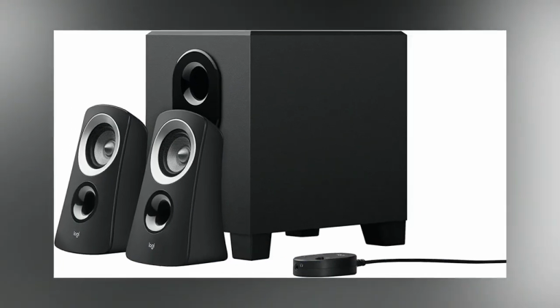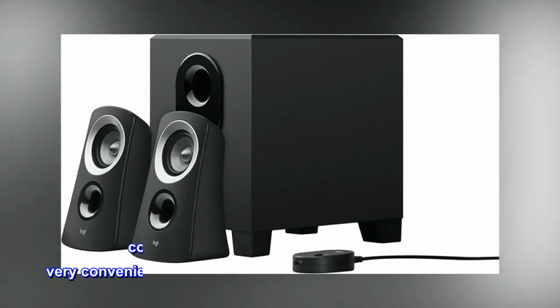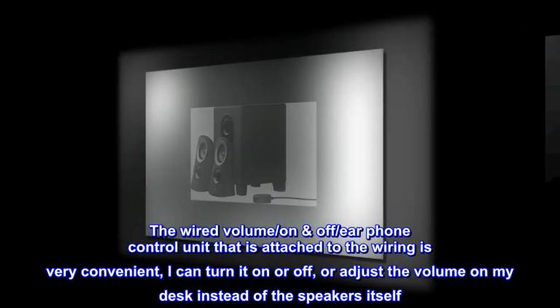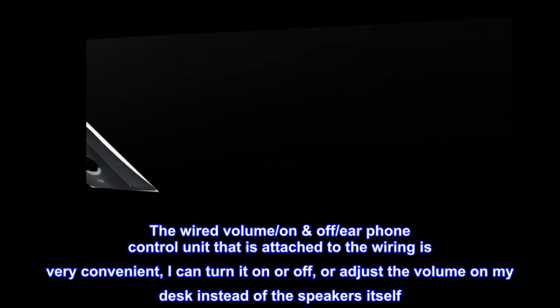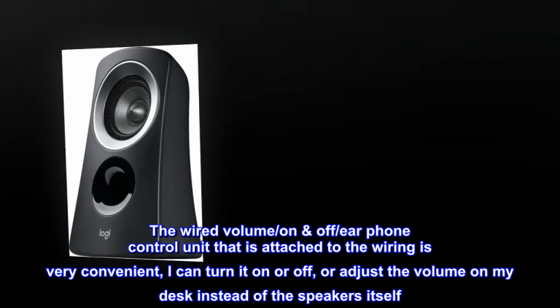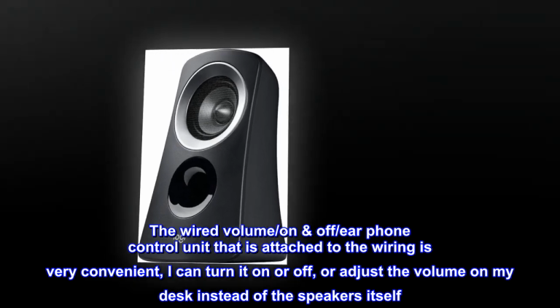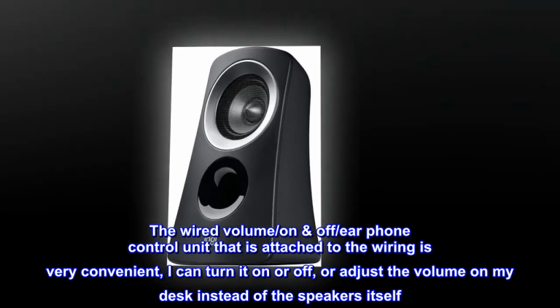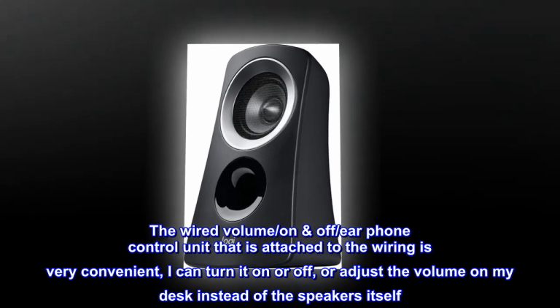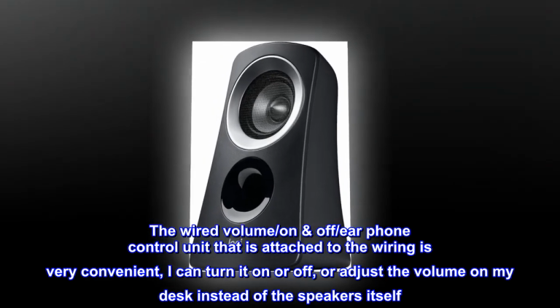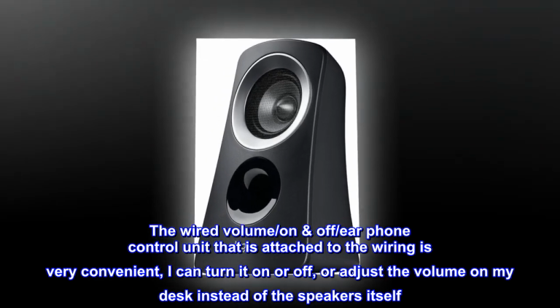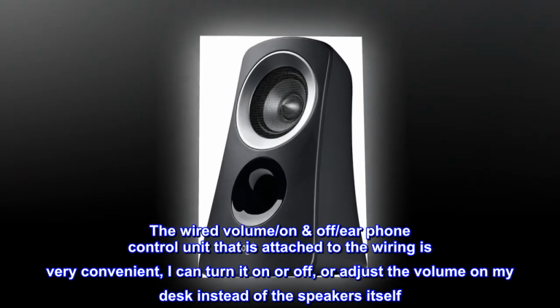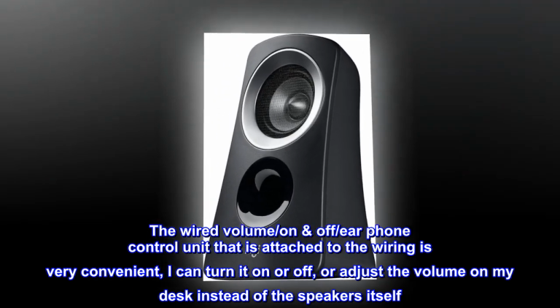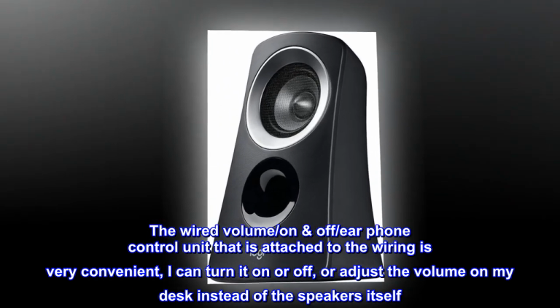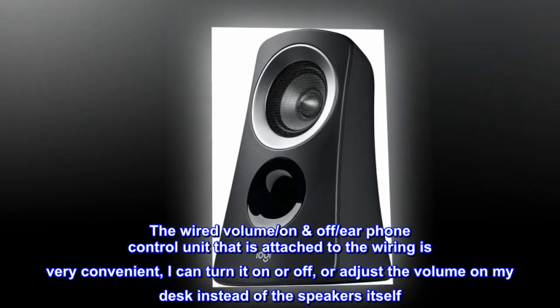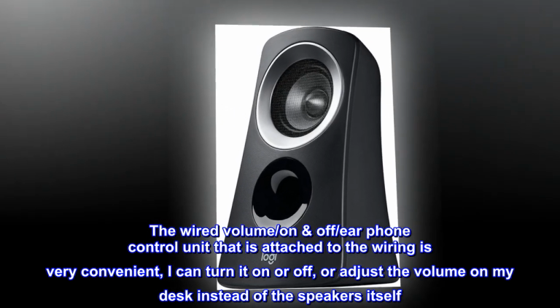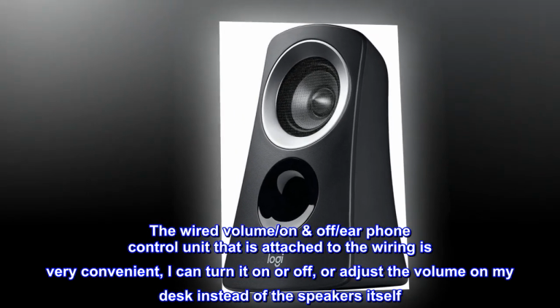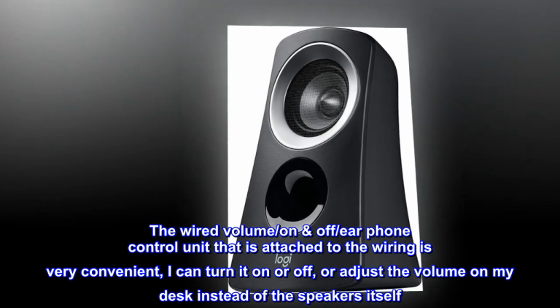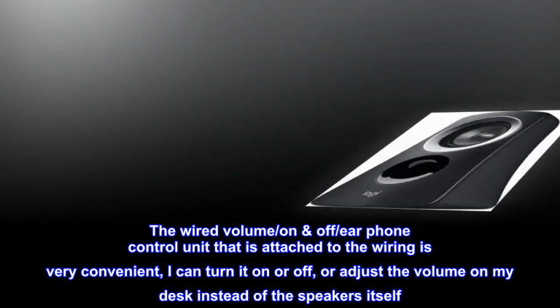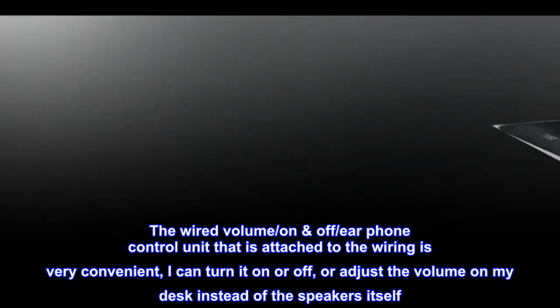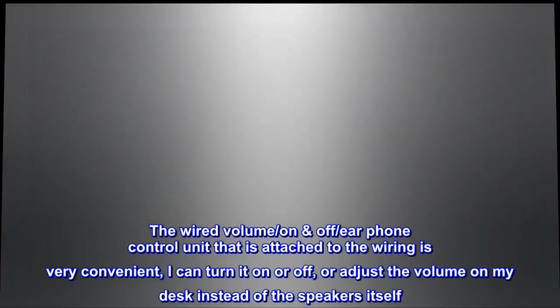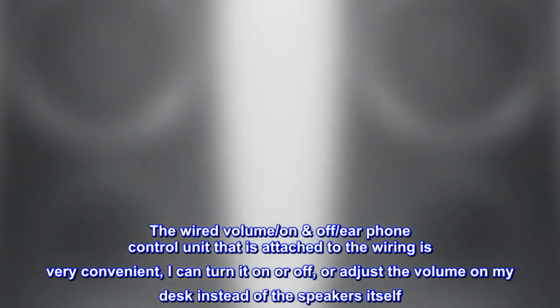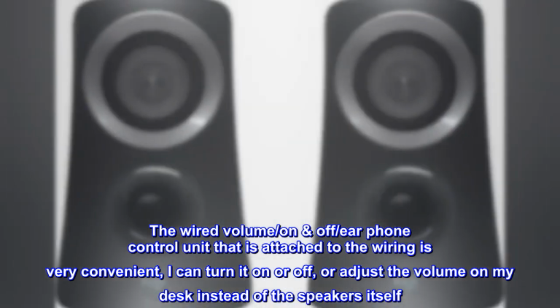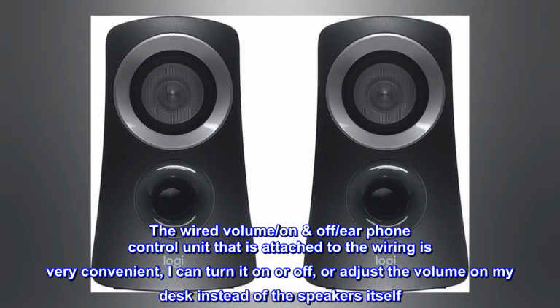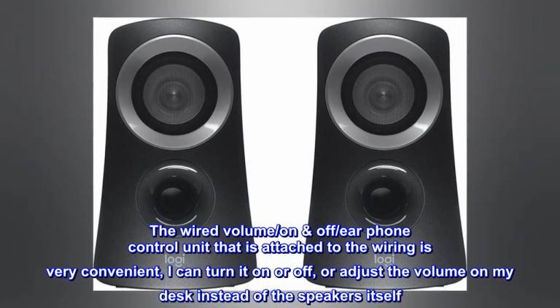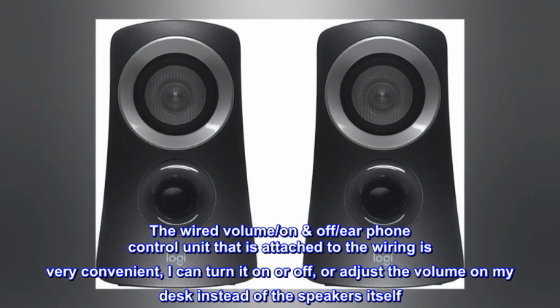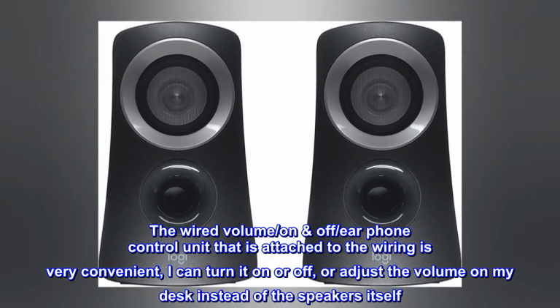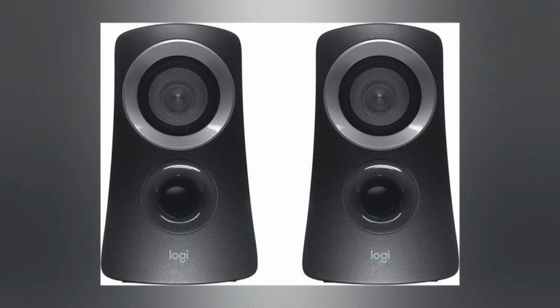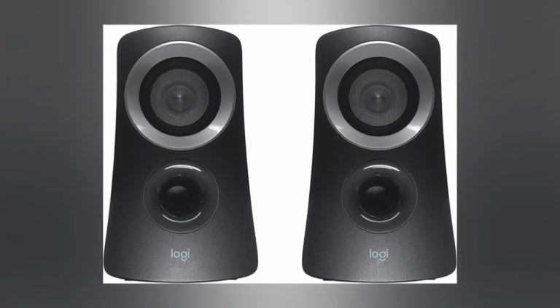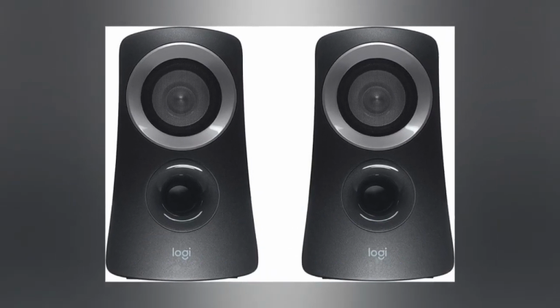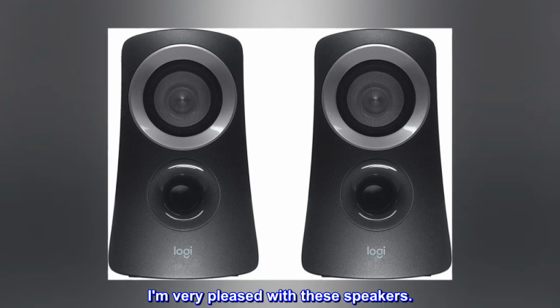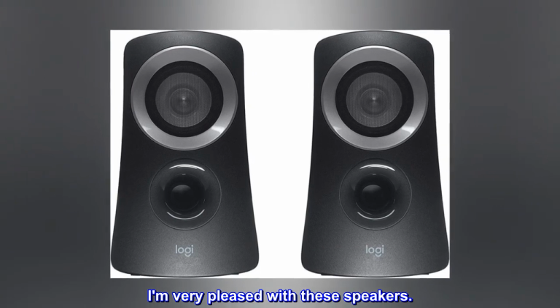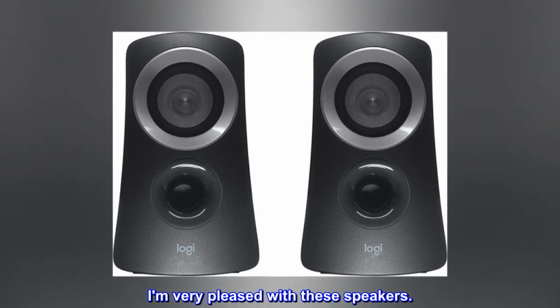The wired volume, on-off, earphone control unit attached to the wiring is very convenient. I can turn it on or off, or adjust the volume on my desk instead of on the speakers themselves. I am very pleased with these speakers.